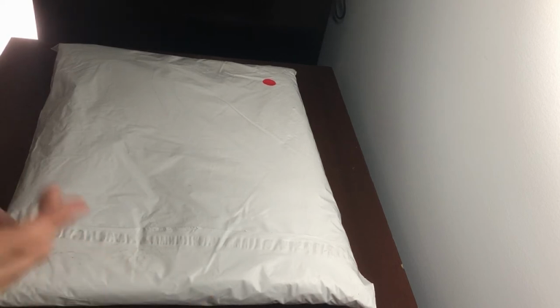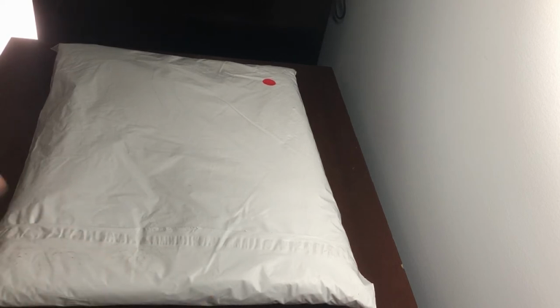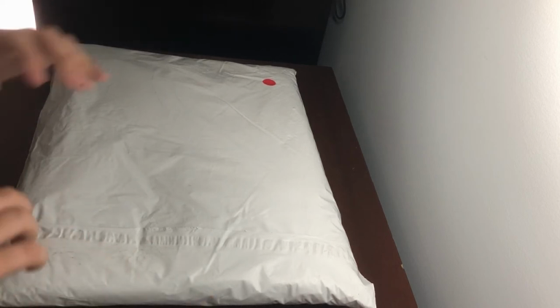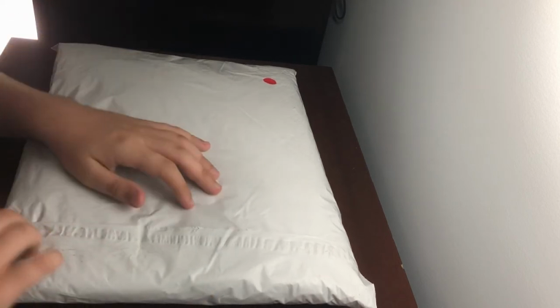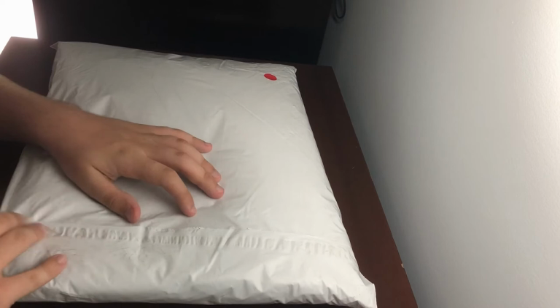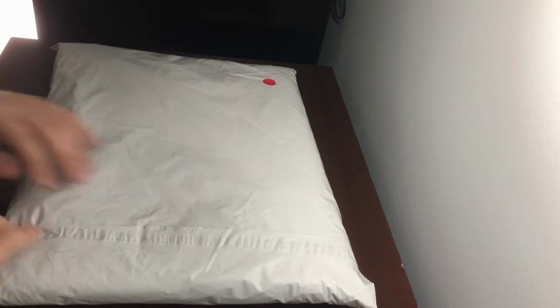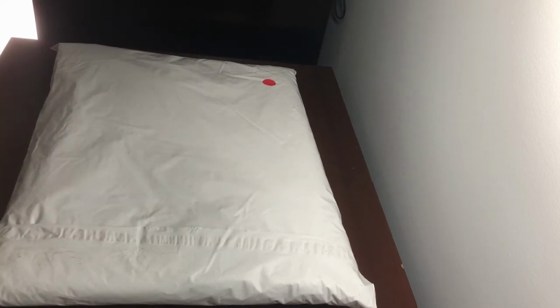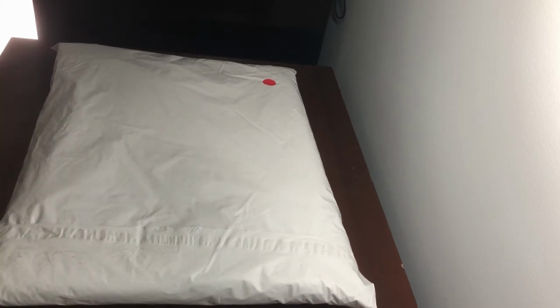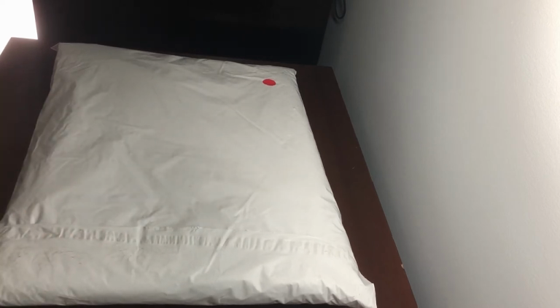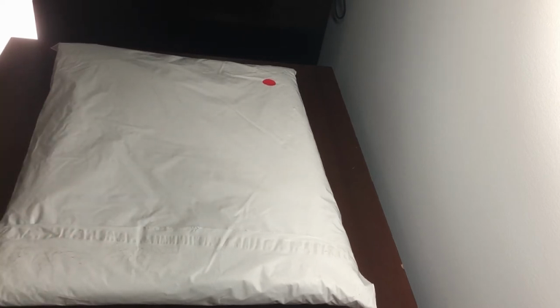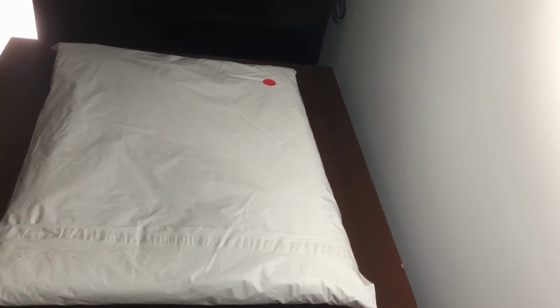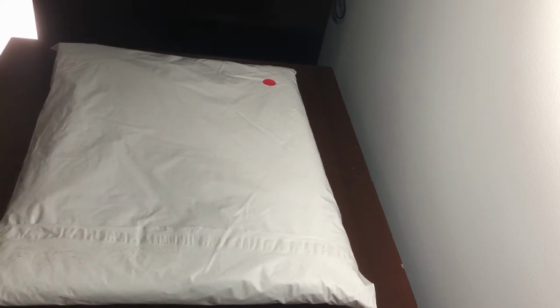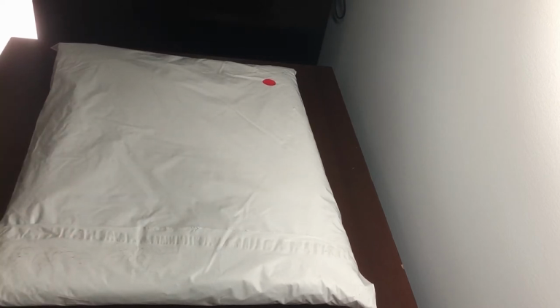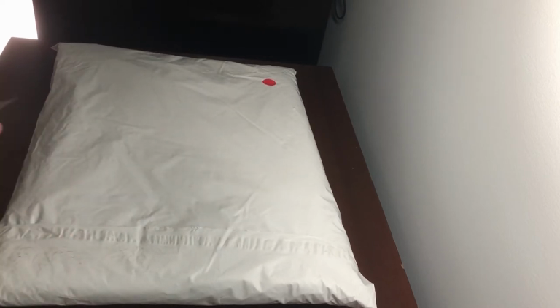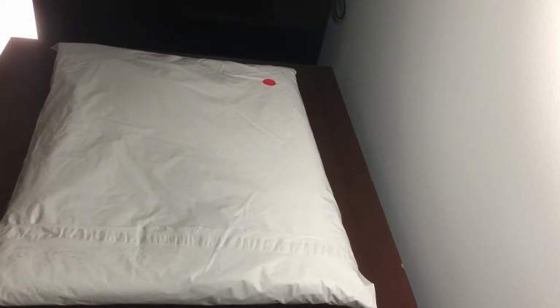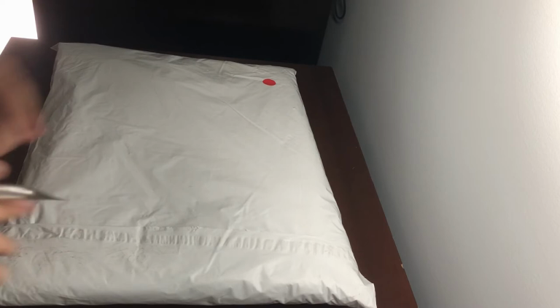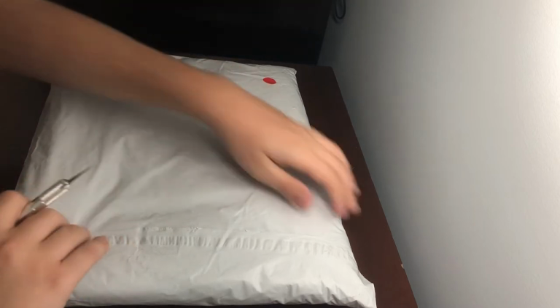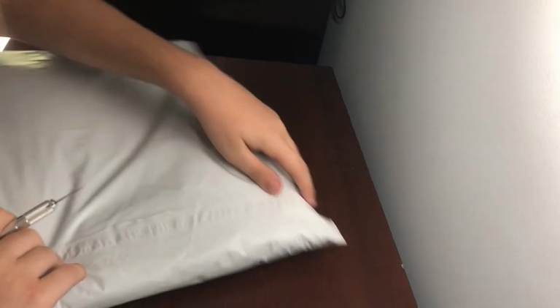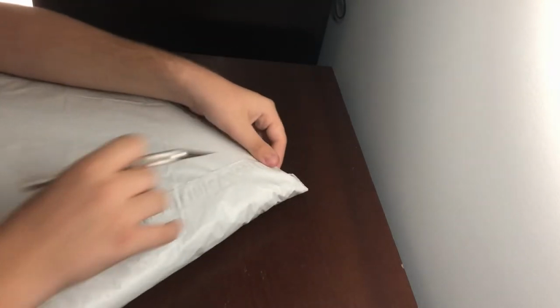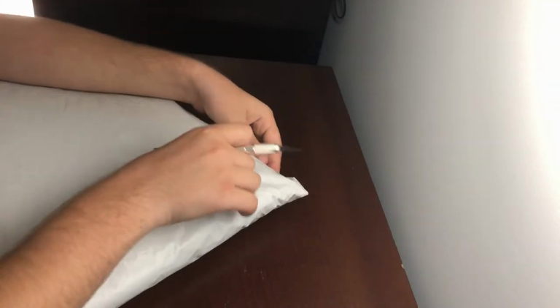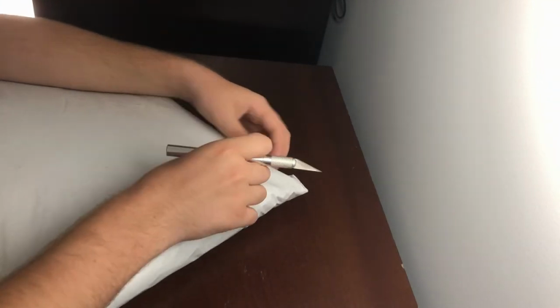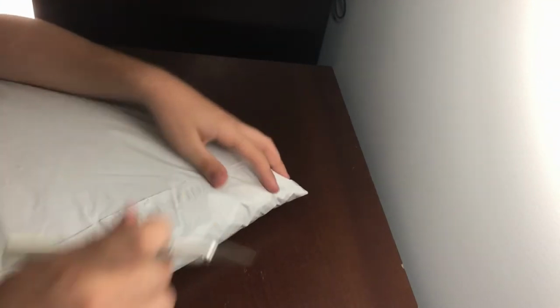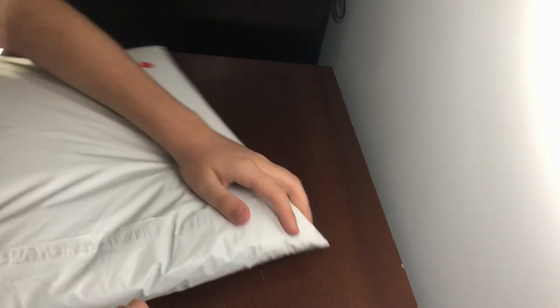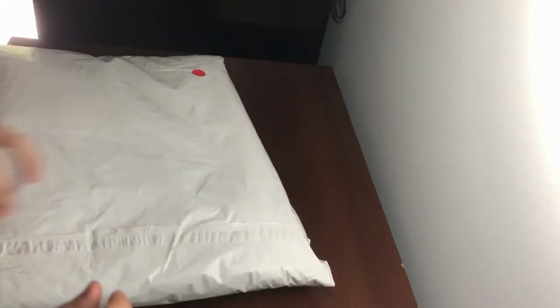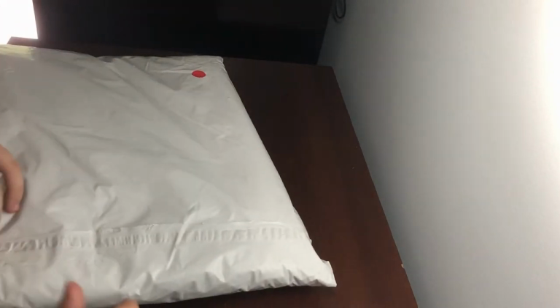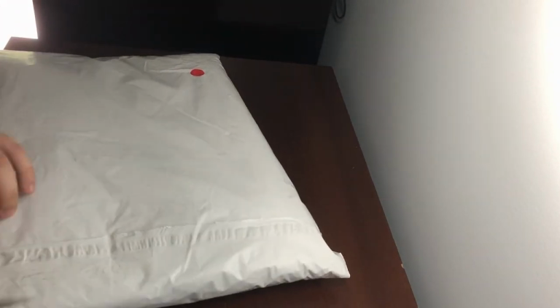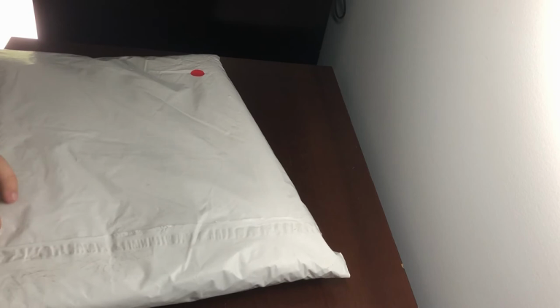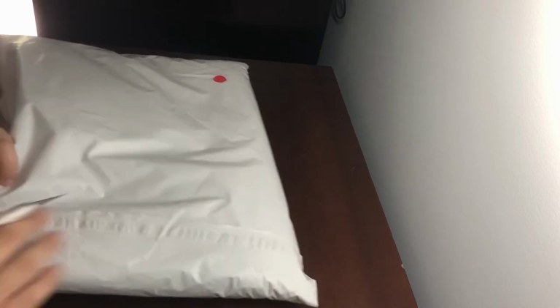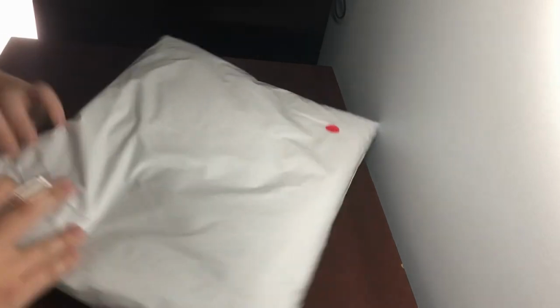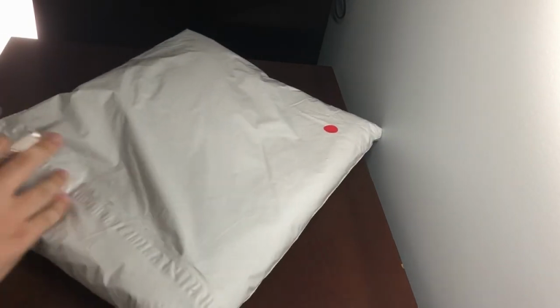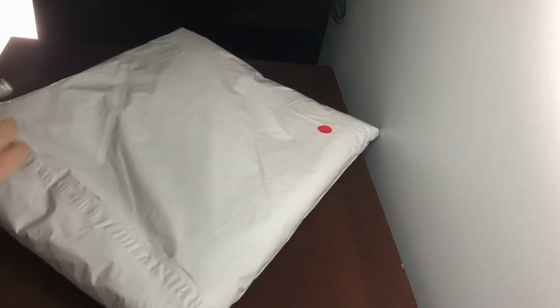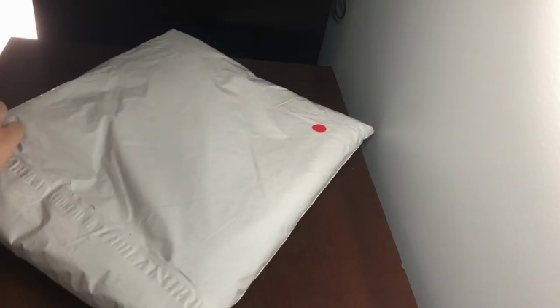I'll just keep doing Supreme unboxings. We got a cool accessory, I guess you could say, in today. So let's get right into it. Let's try not to rip anything — I have a tendency to do that with these.